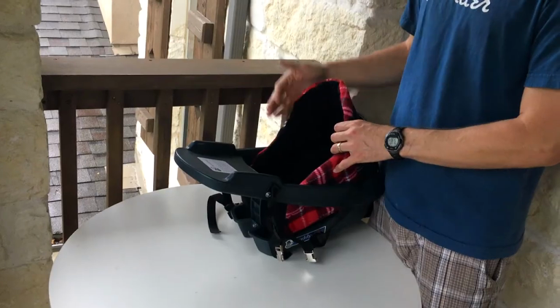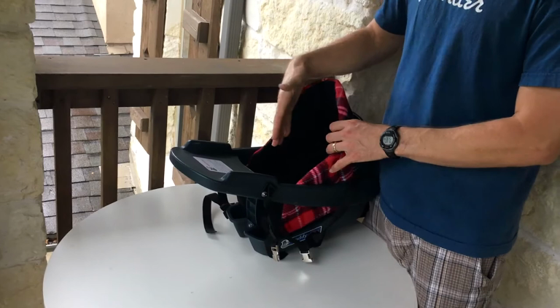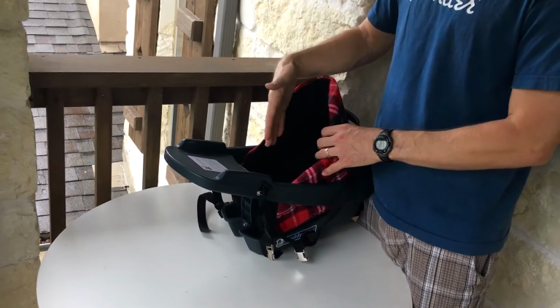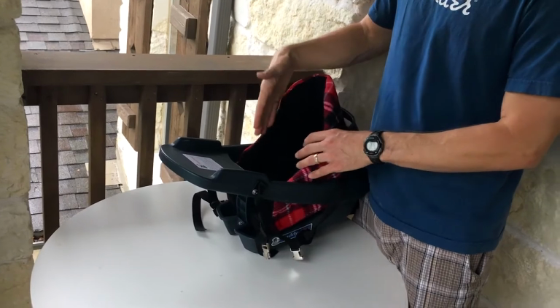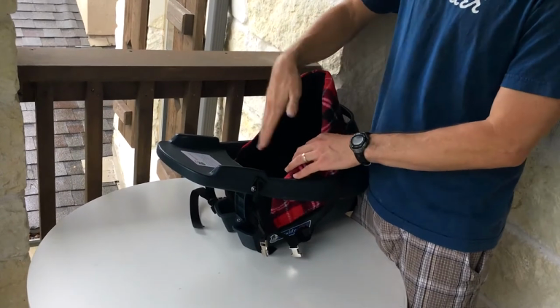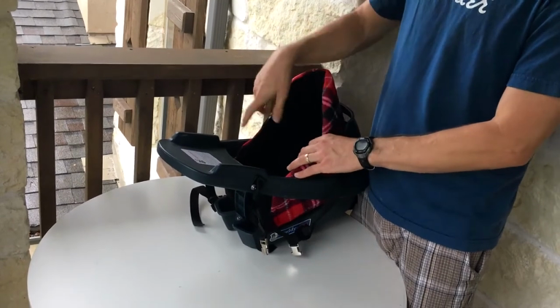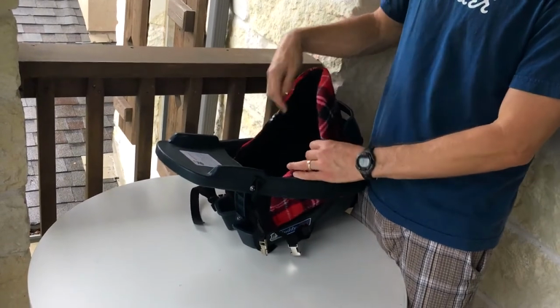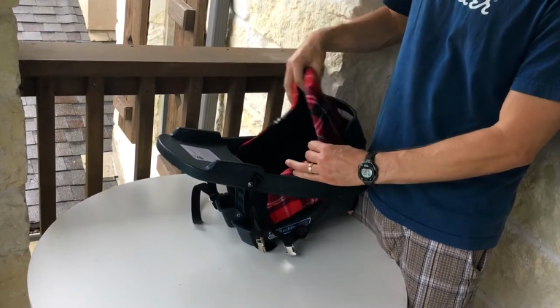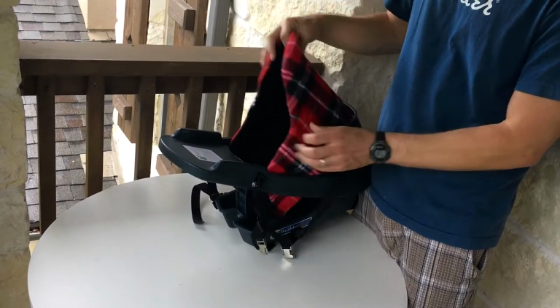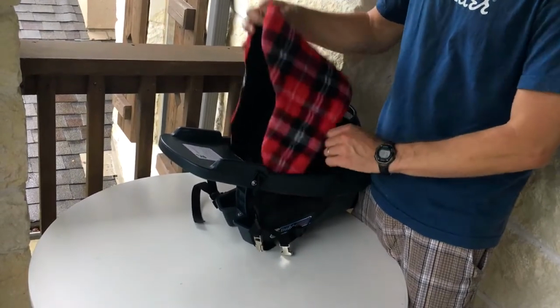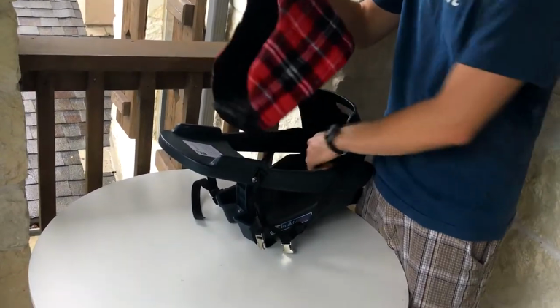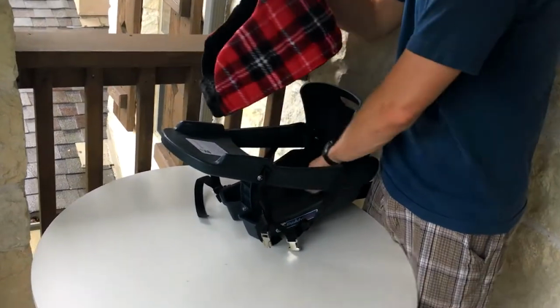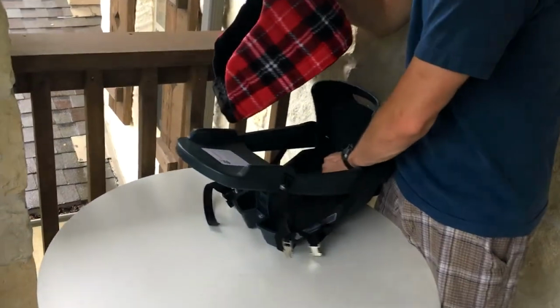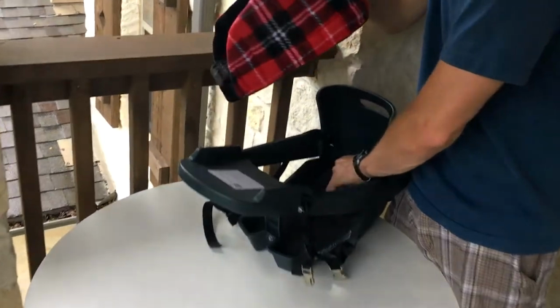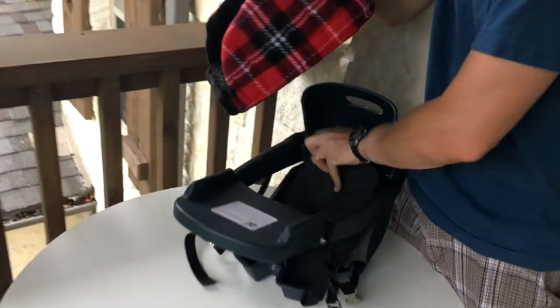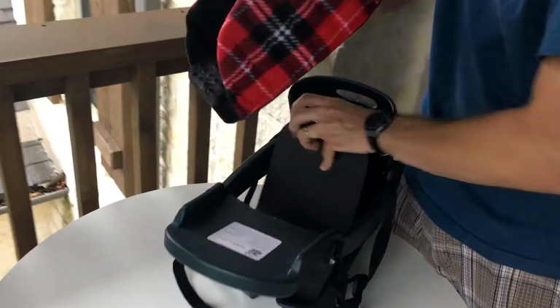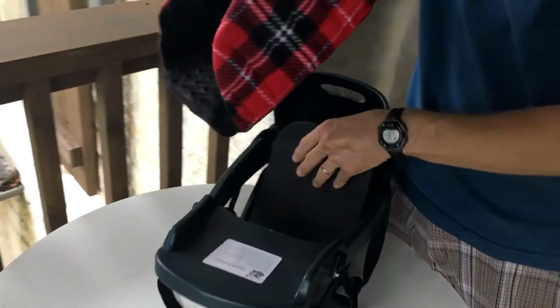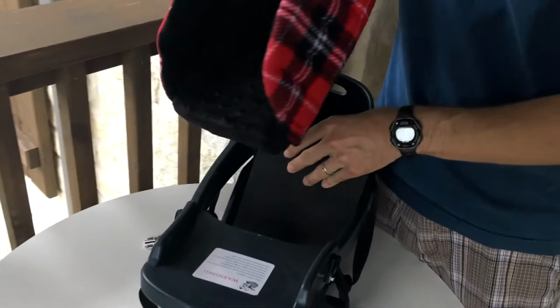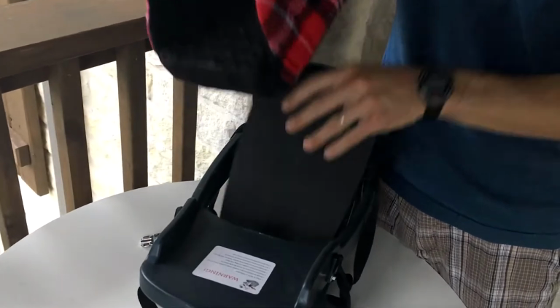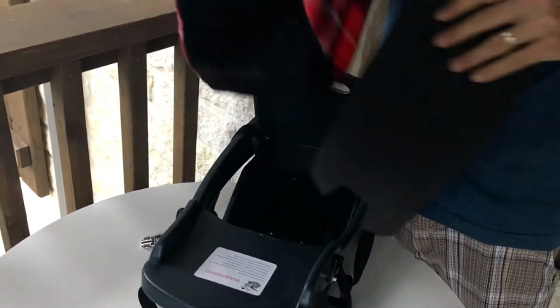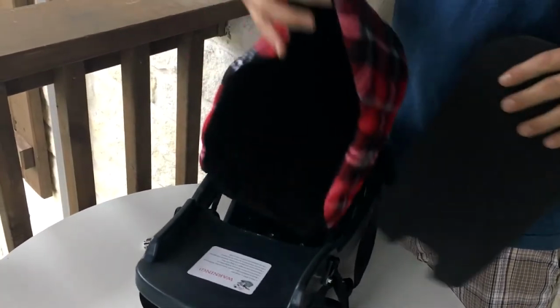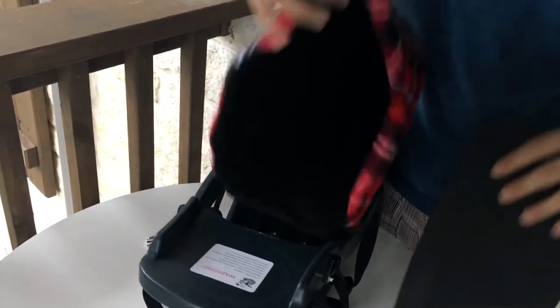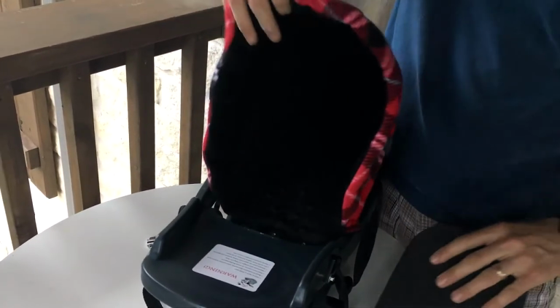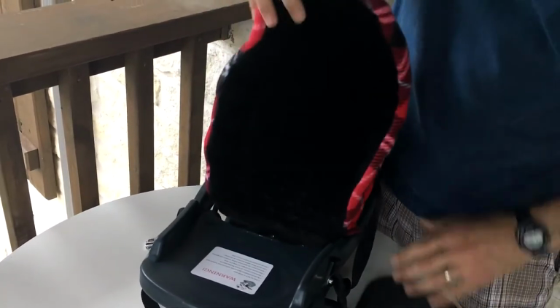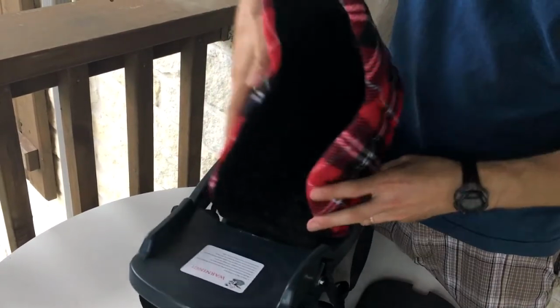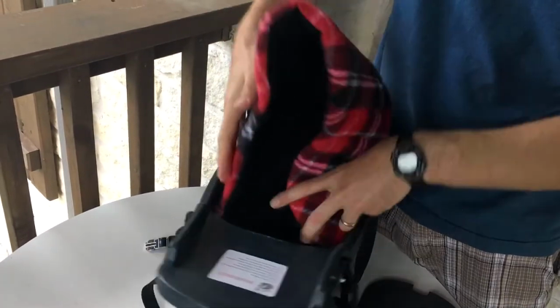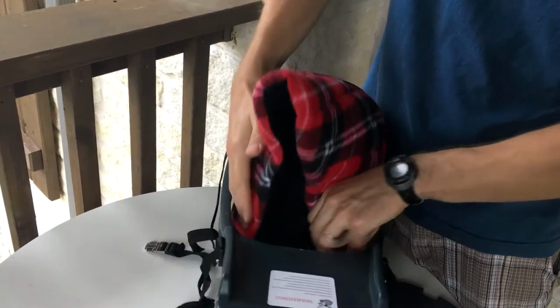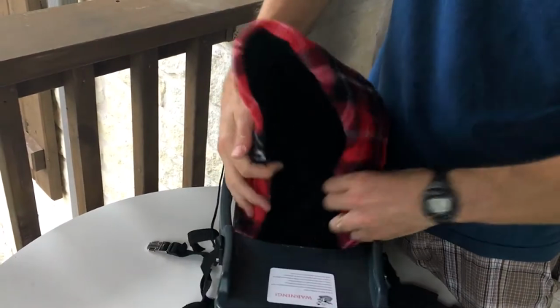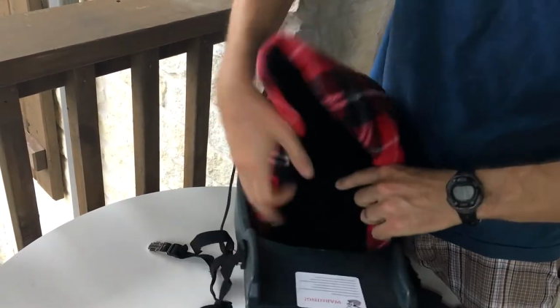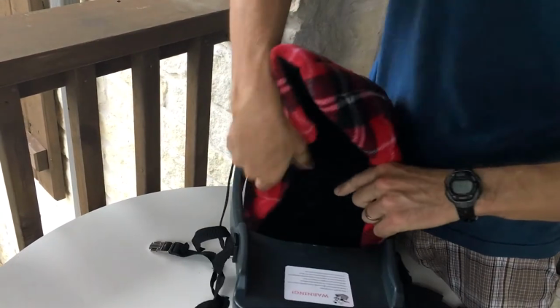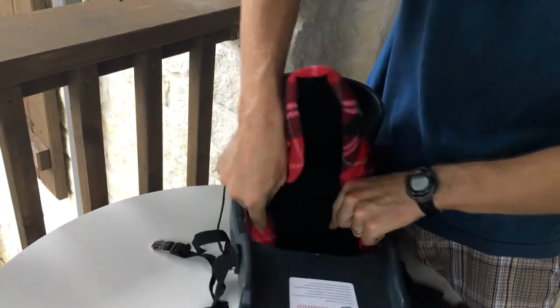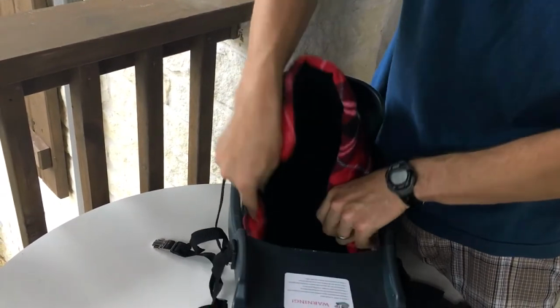Now if this is boosting them a little too much, you could remove the rubber foam padded portion underneath and just put it in by itself. And that would lower it down a little bit.